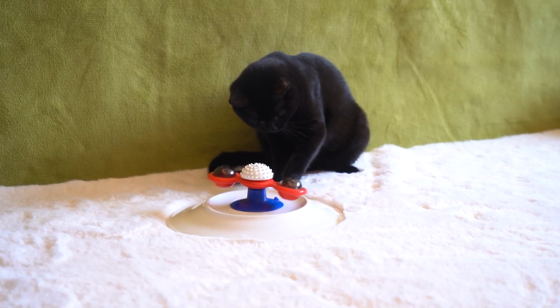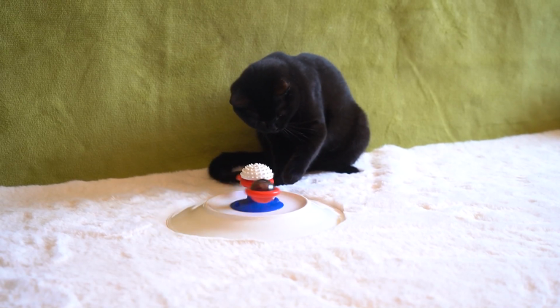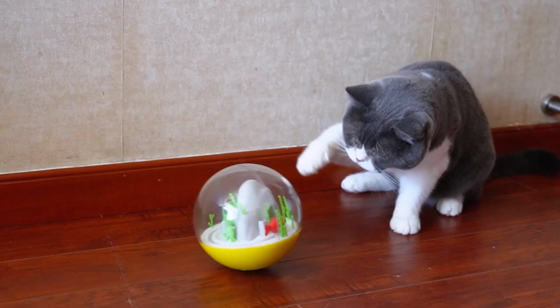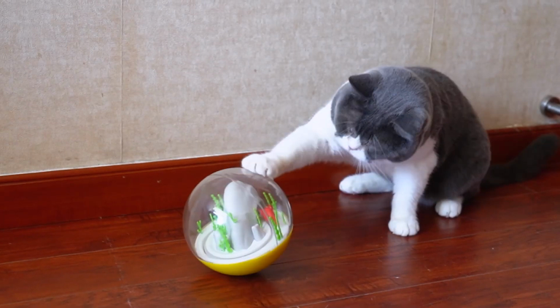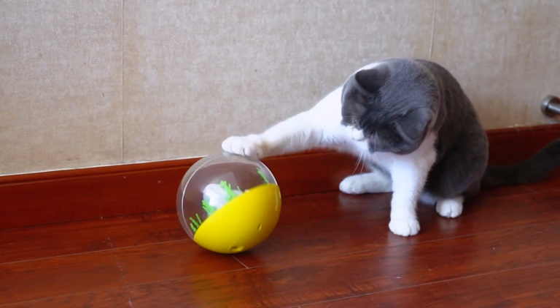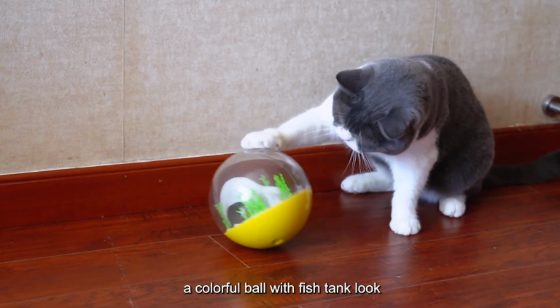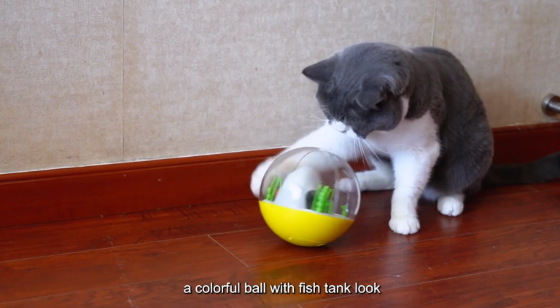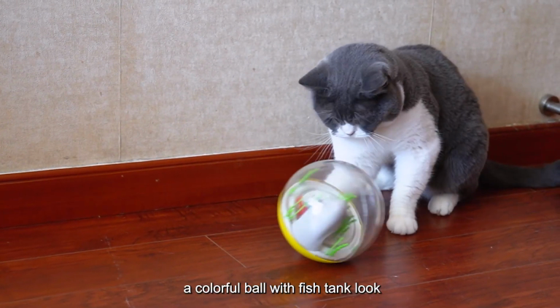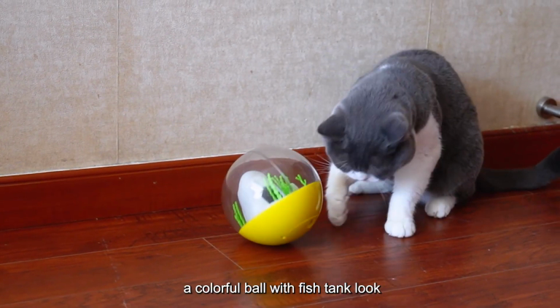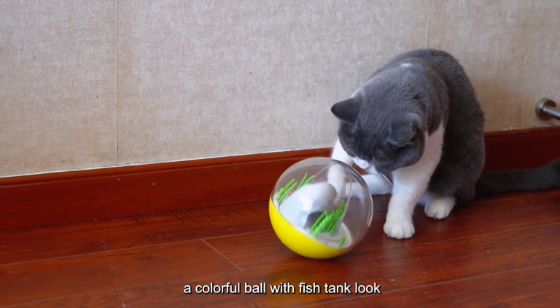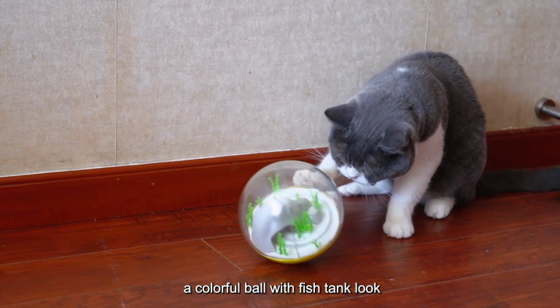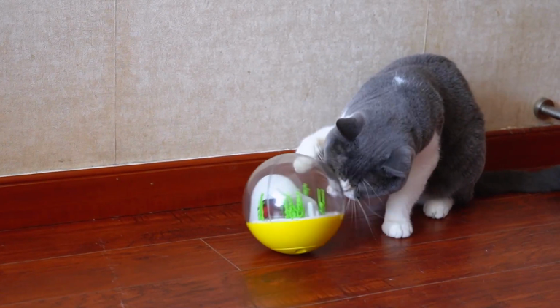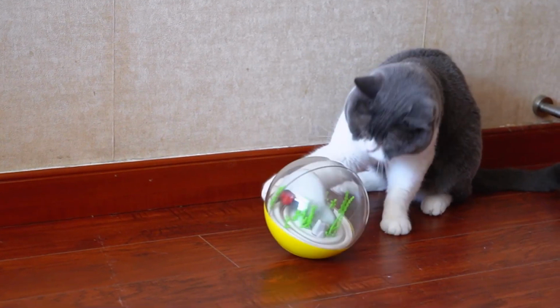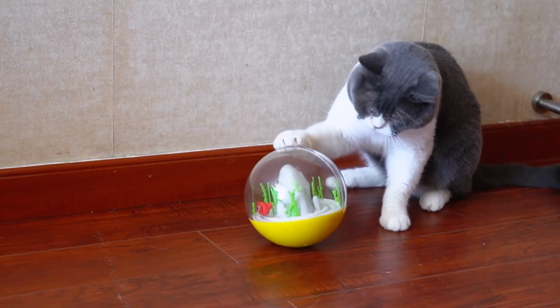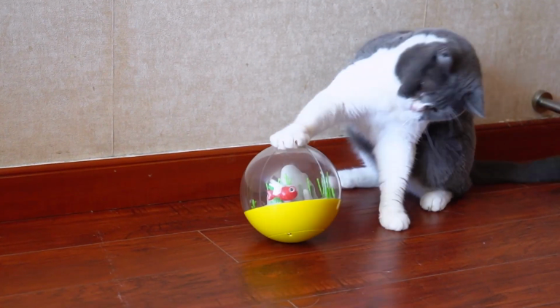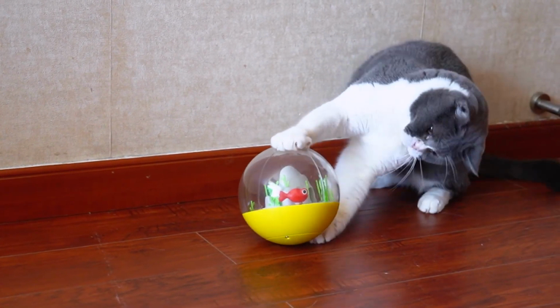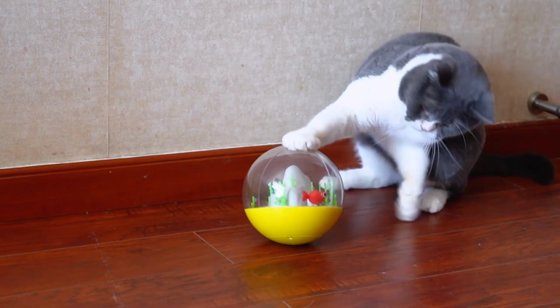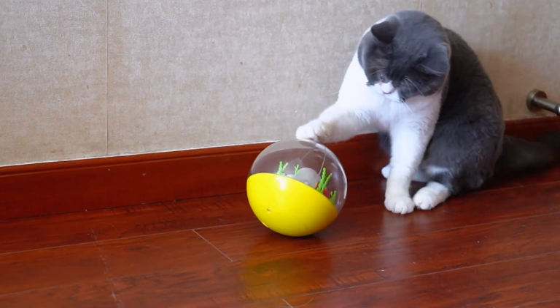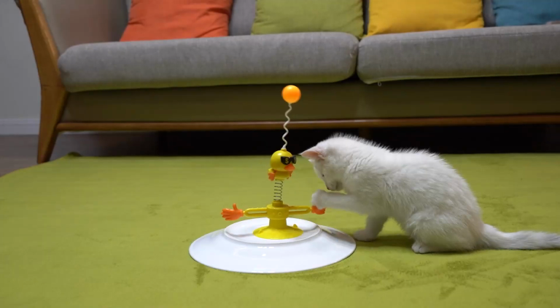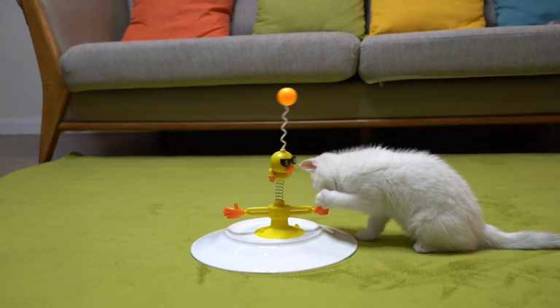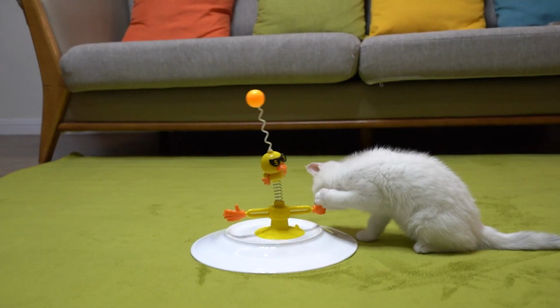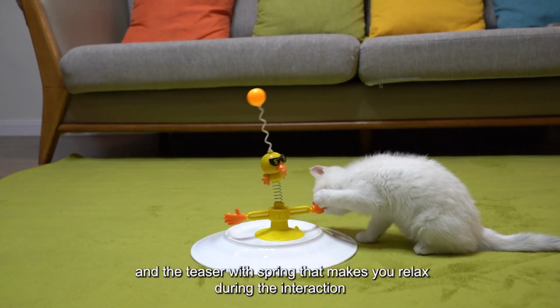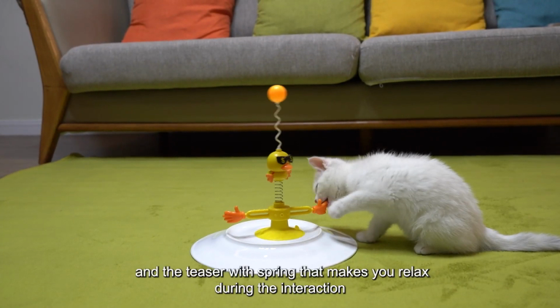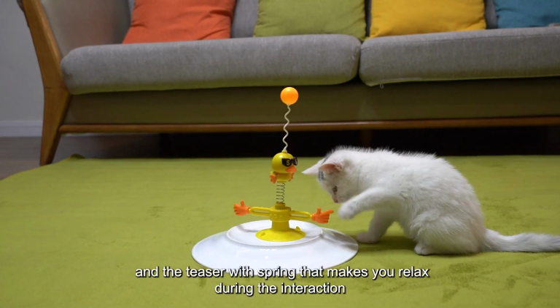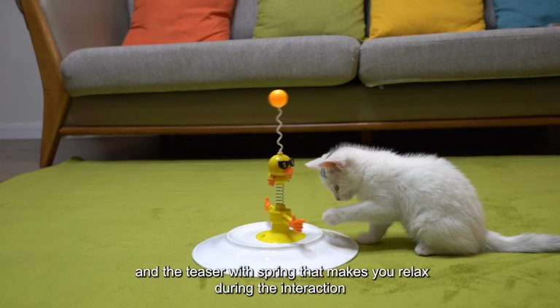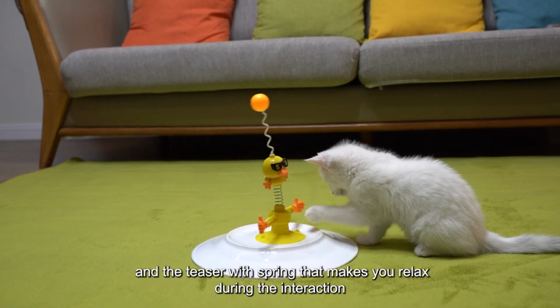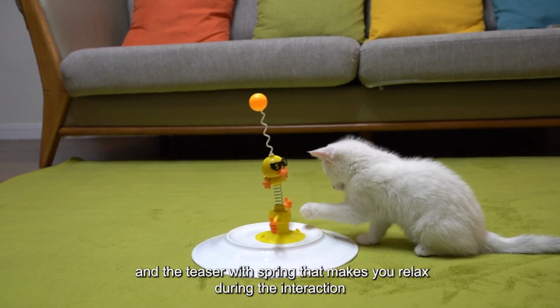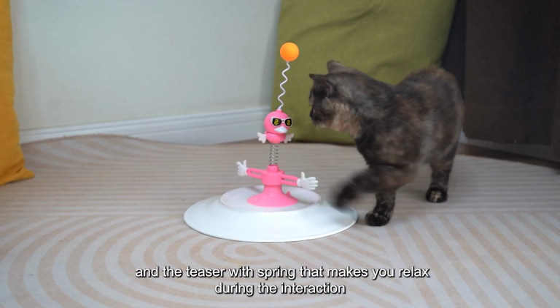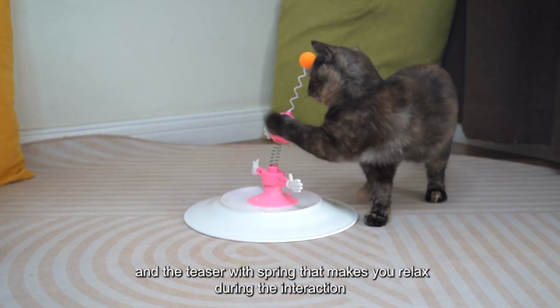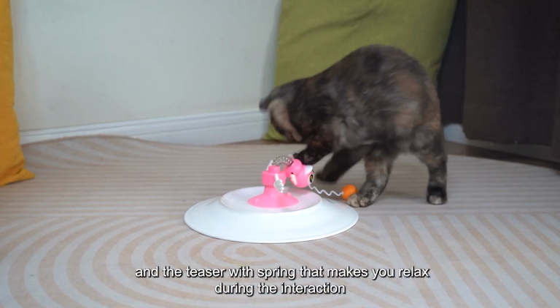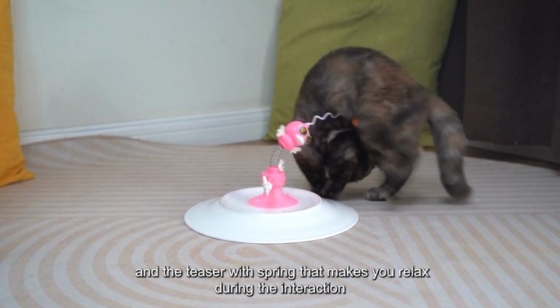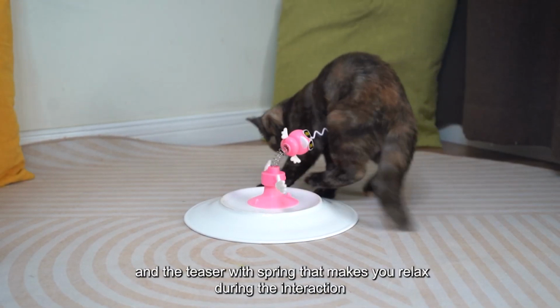A colorful ball with a fish tank look, and a teaser with a spring that makes you relax during the interaction.